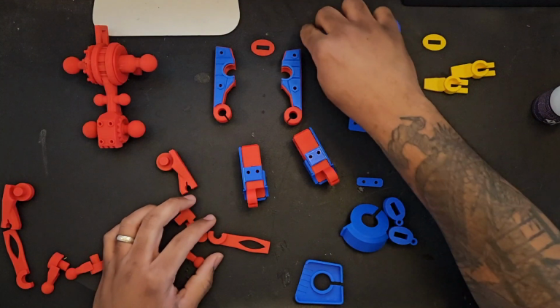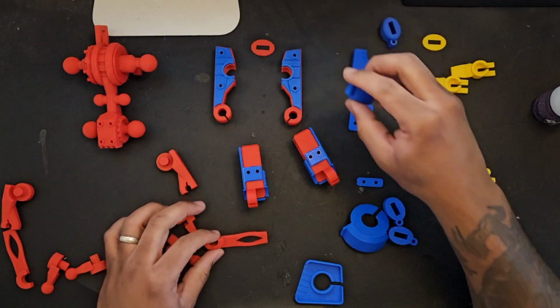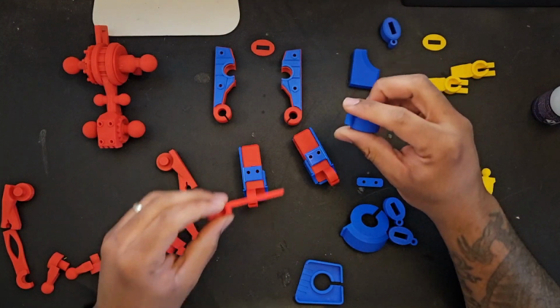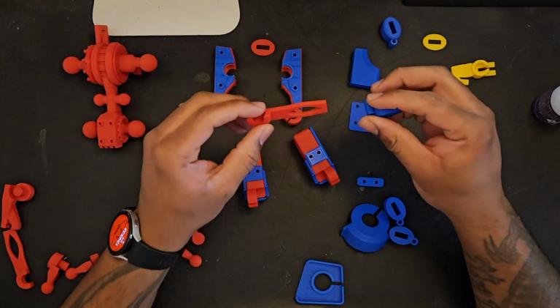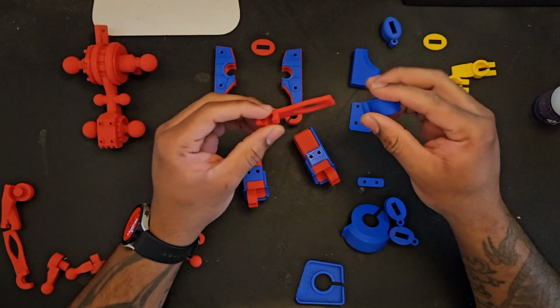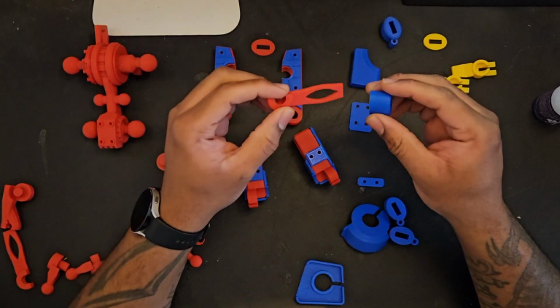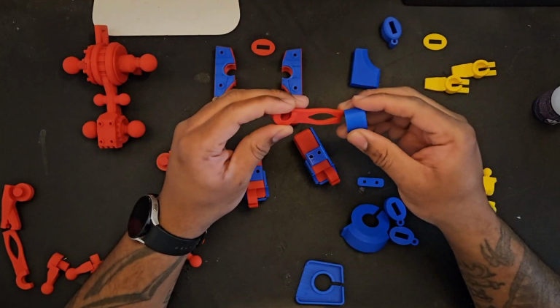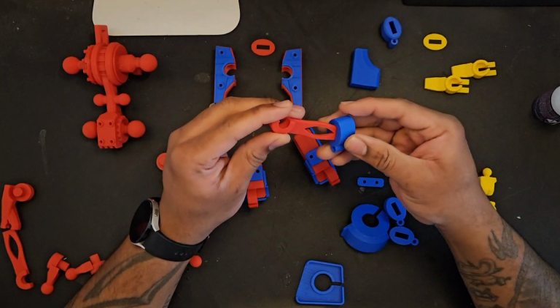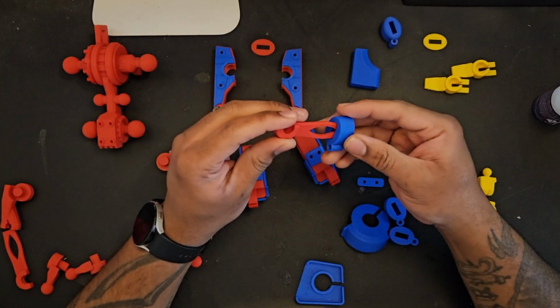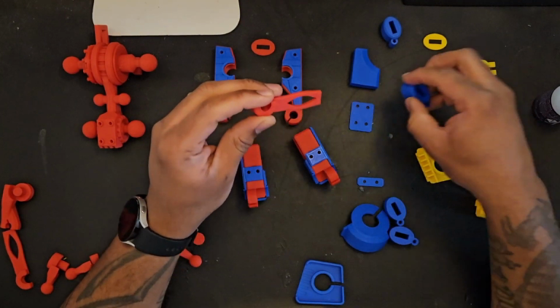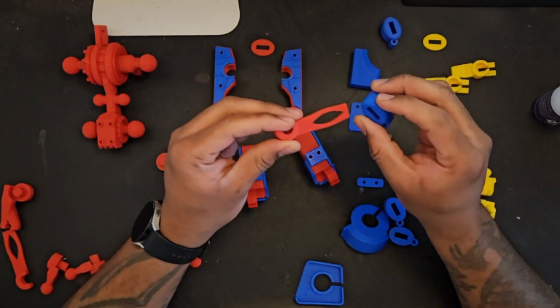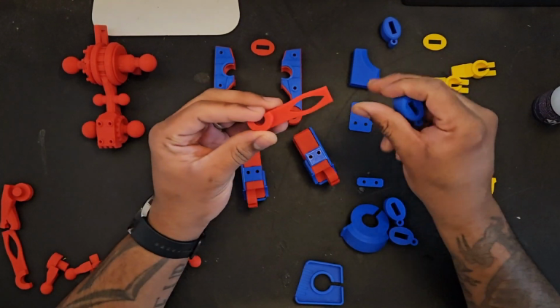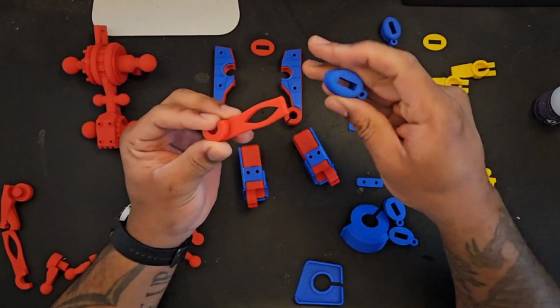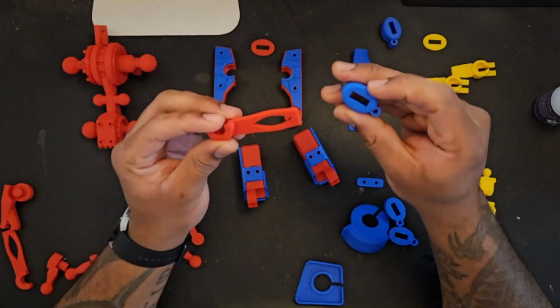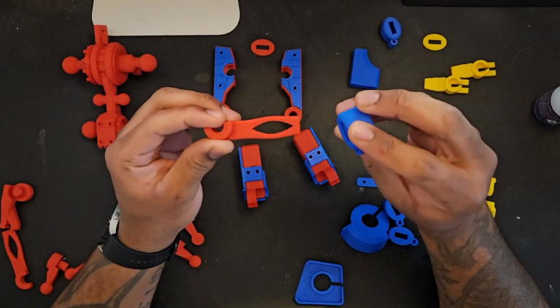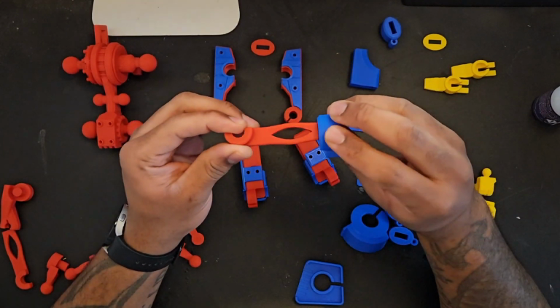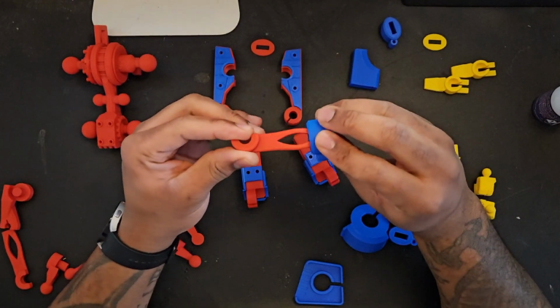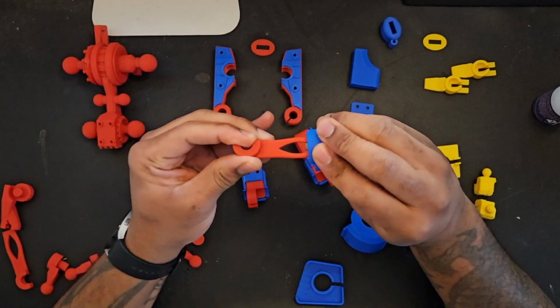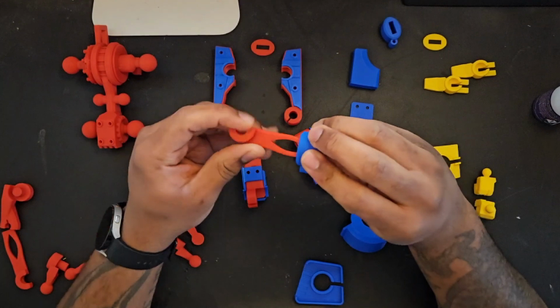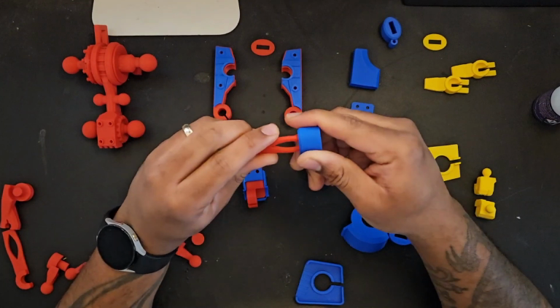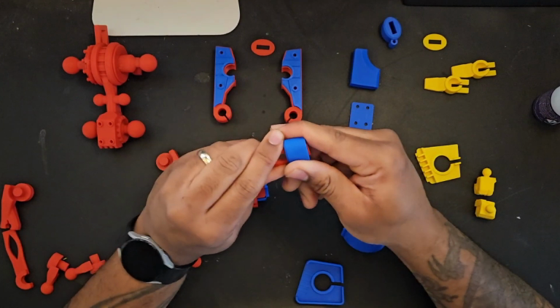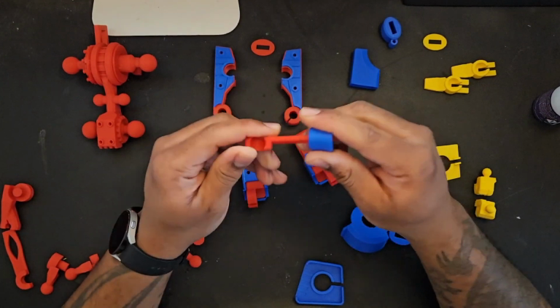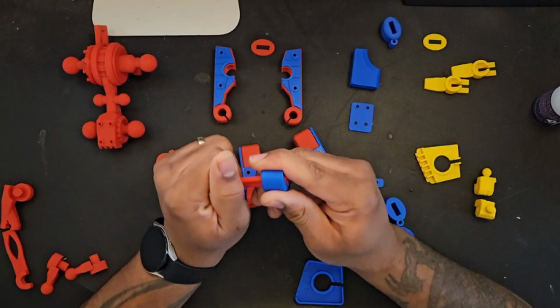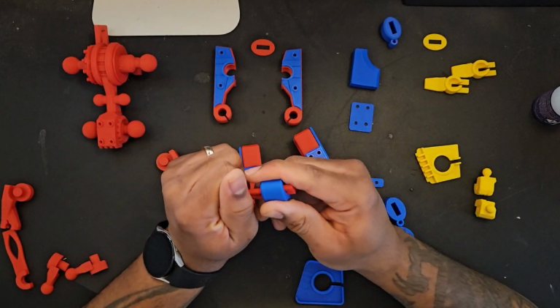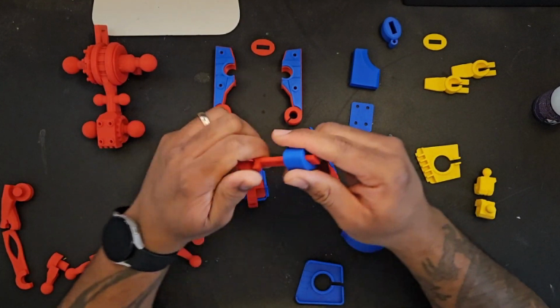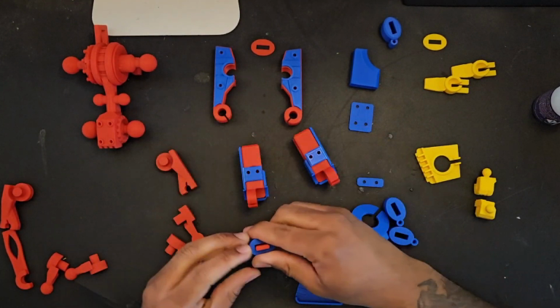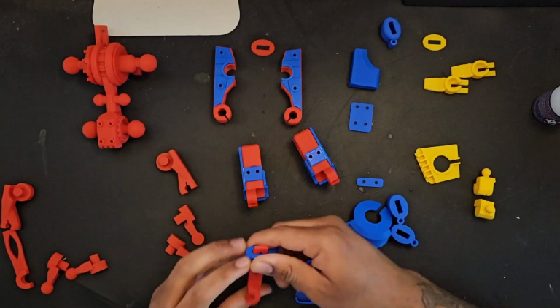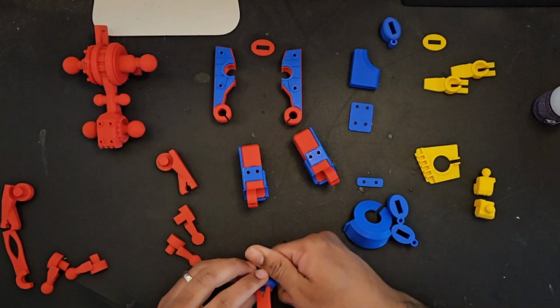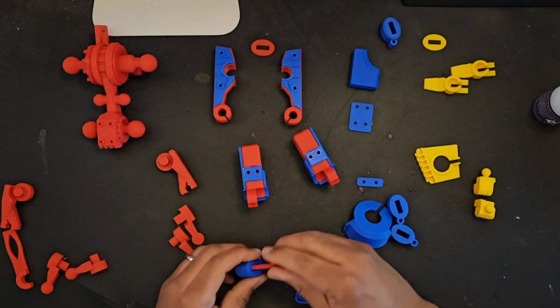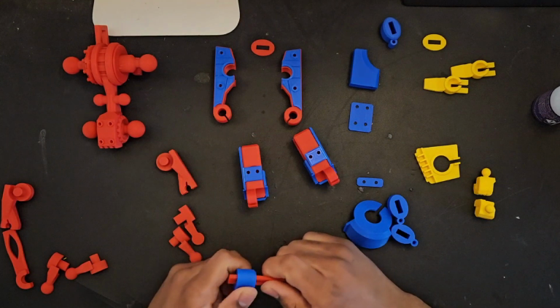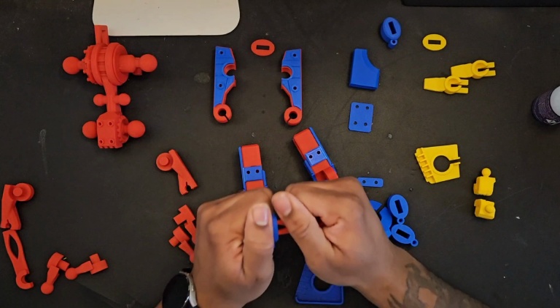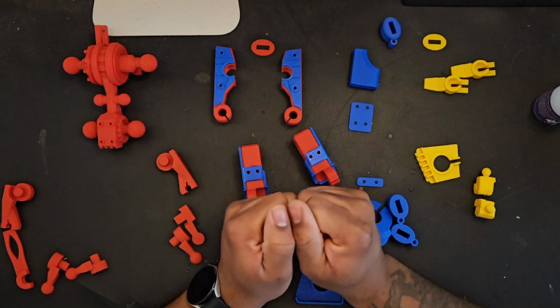You can send me a DM on Instagram, on TikTok, or leave a message in the comments. And you, watching right now, if there's a model you want to see me make, or there's something you've always seen and want to see what it looks like before you print it yourself.